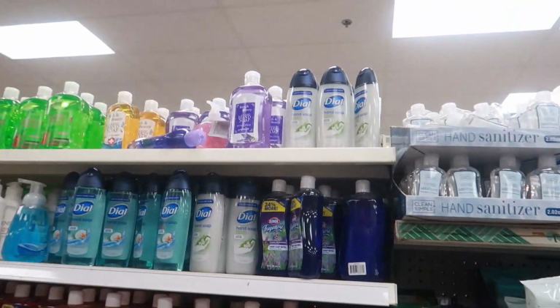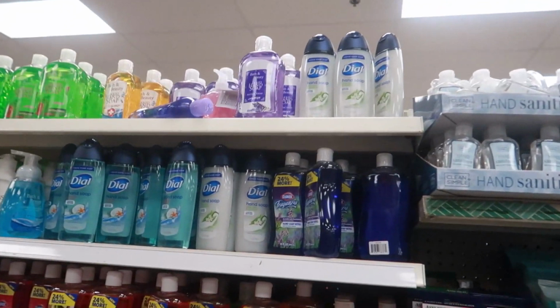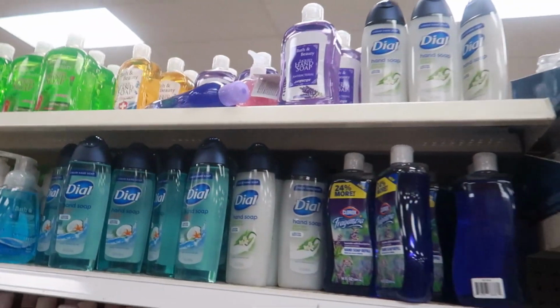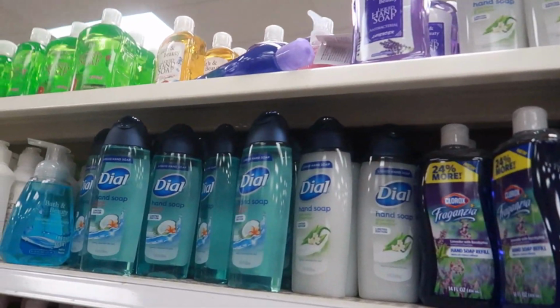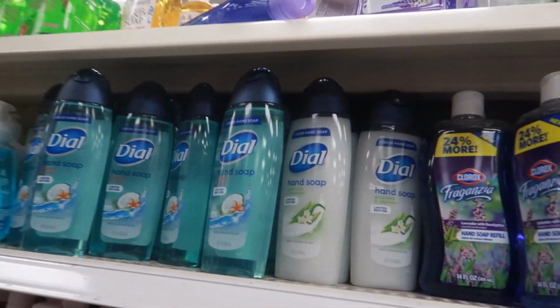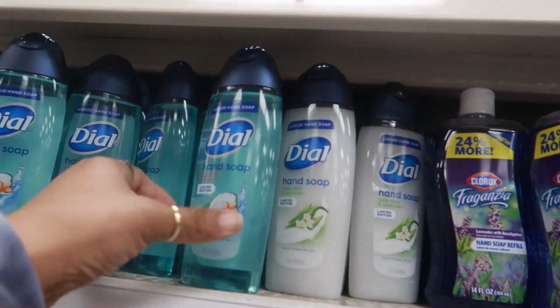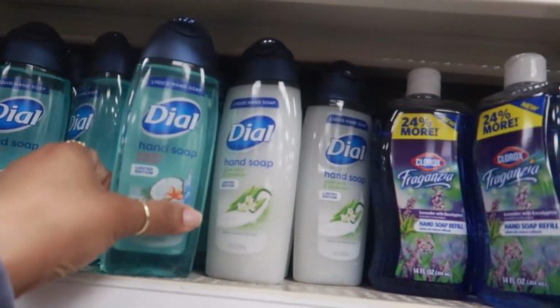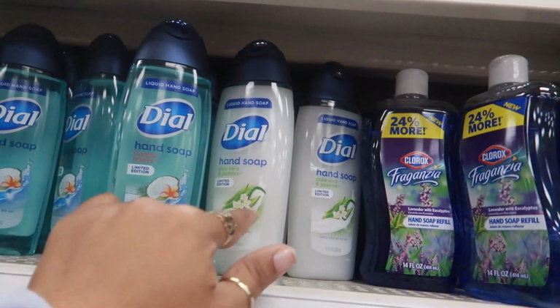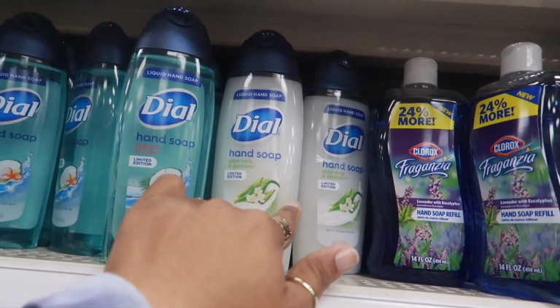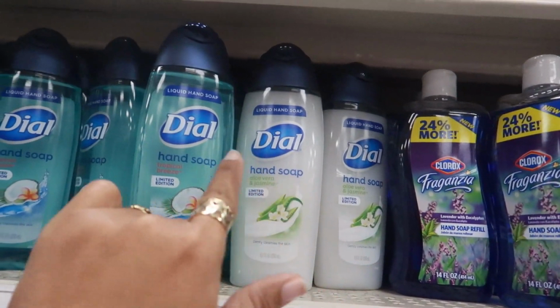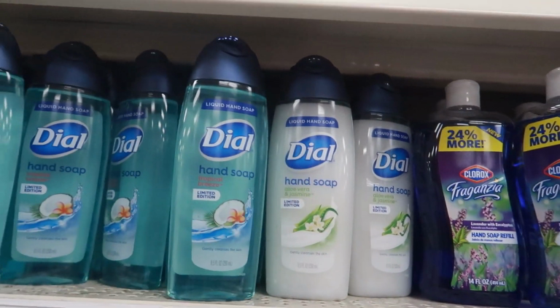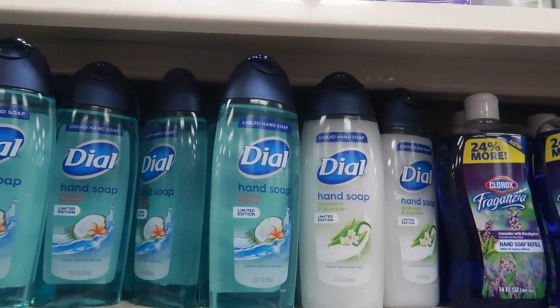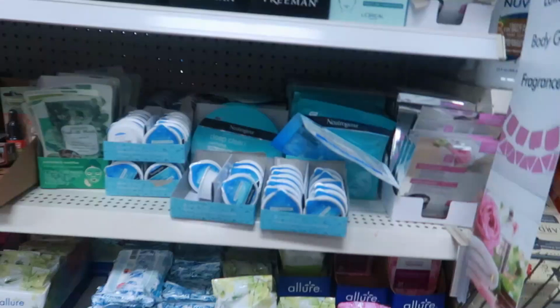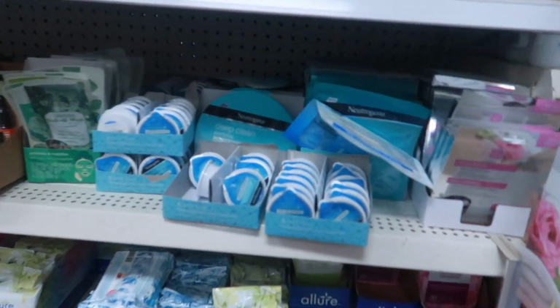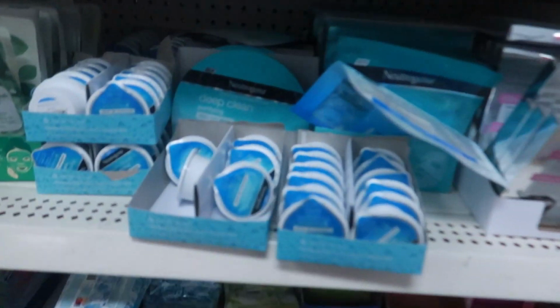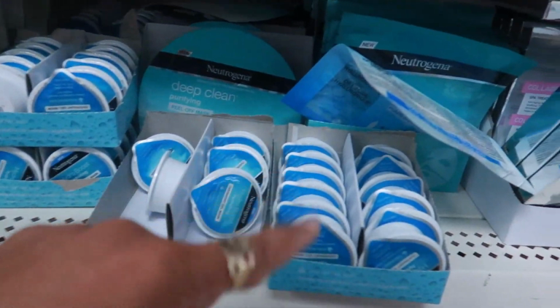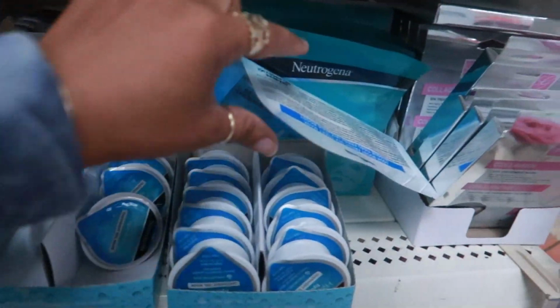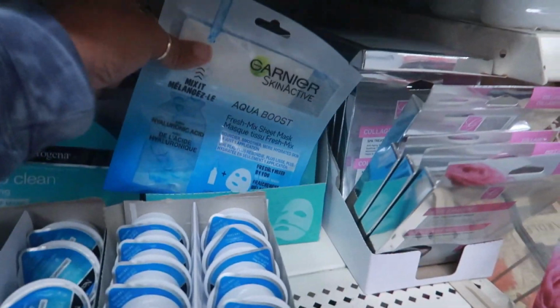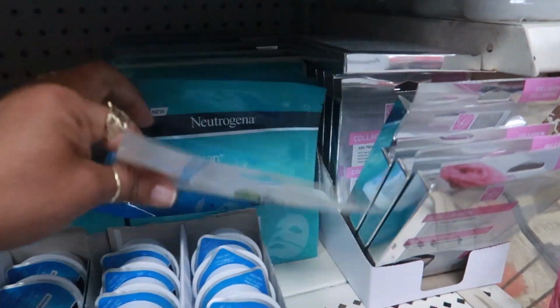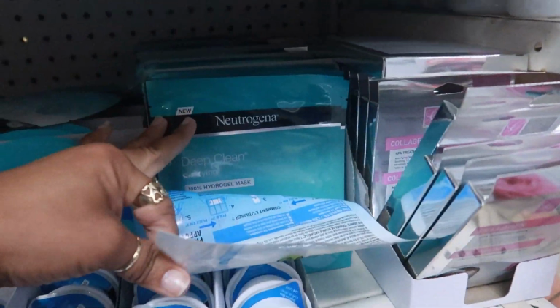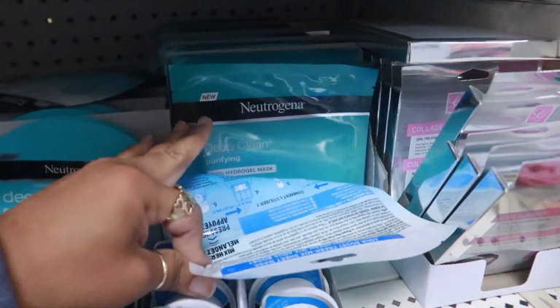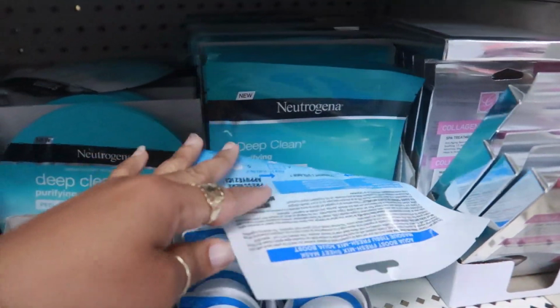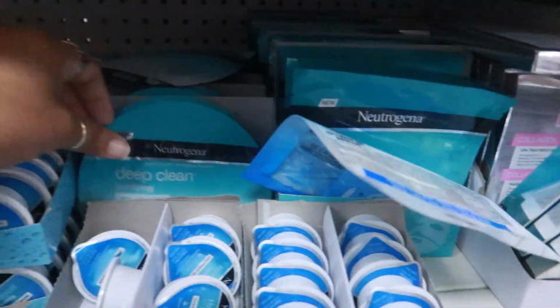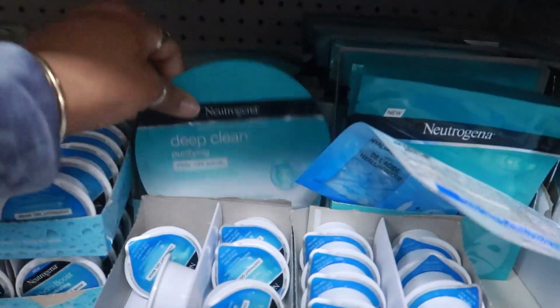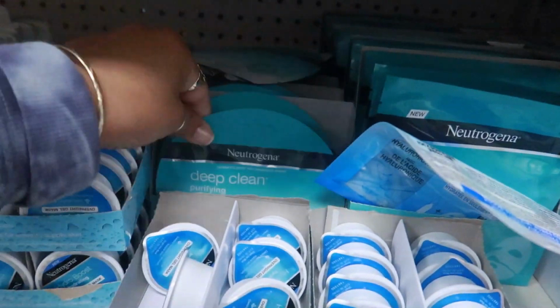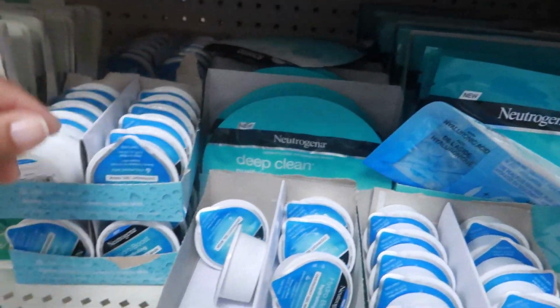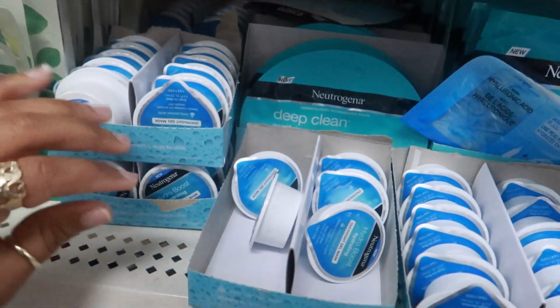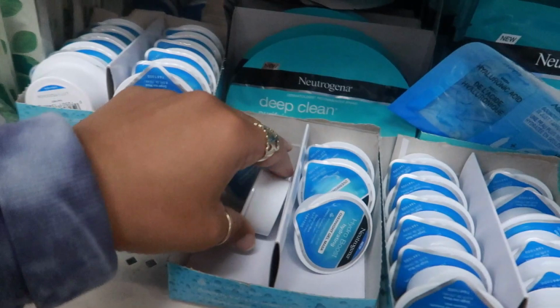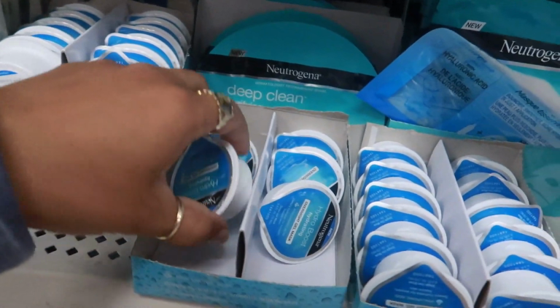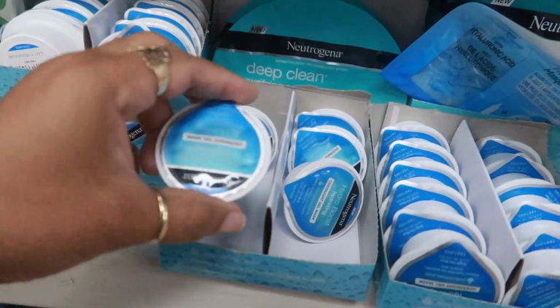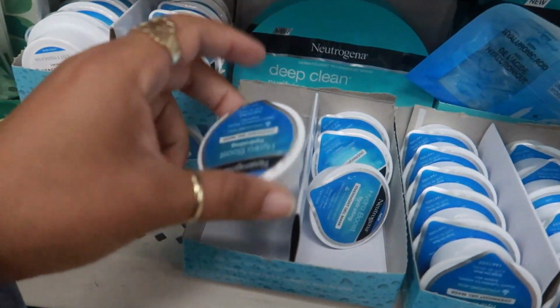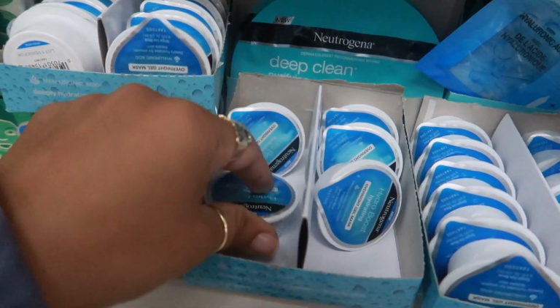There's those Dow soaps that we looked at - Tropical Breeze, Oliveira, and Jasmine. They also have out there Neutrogena - the mask and everything - the peel-off mask and the overnight gel mask.